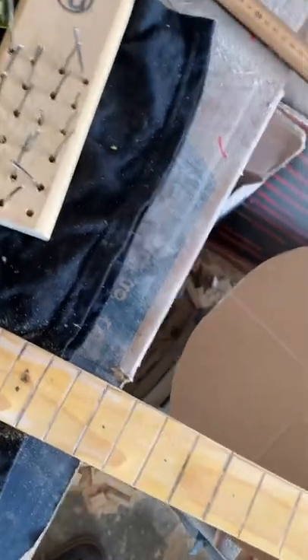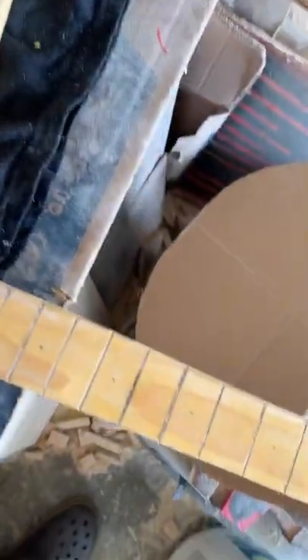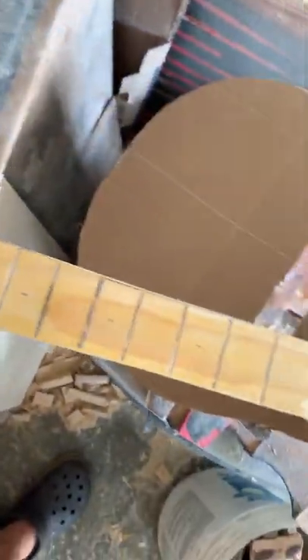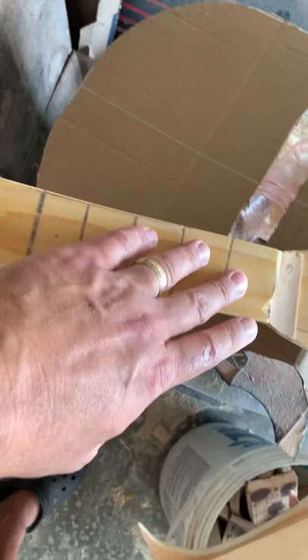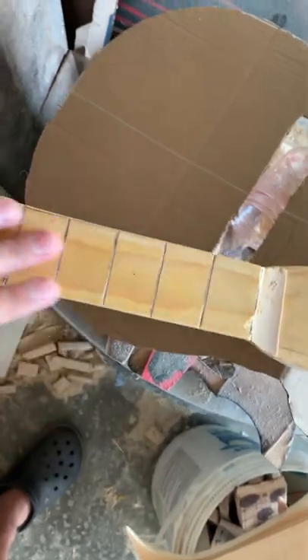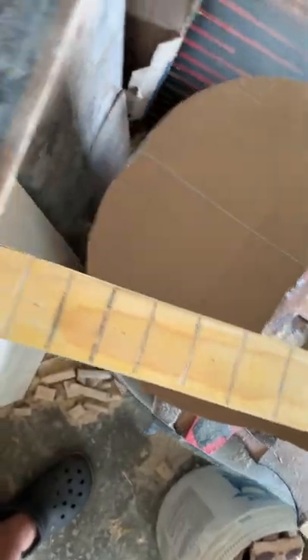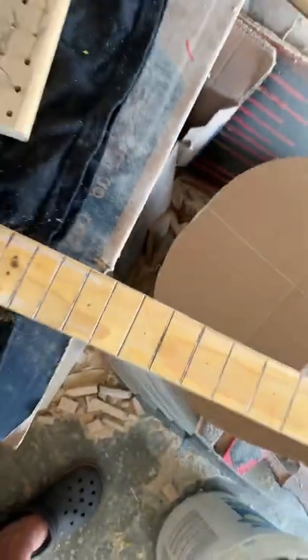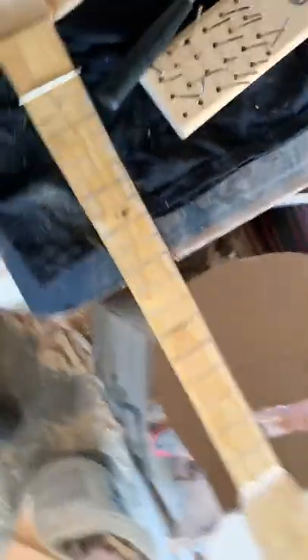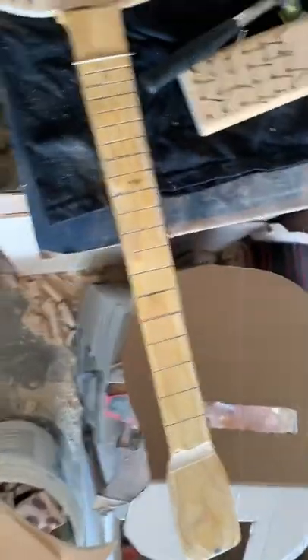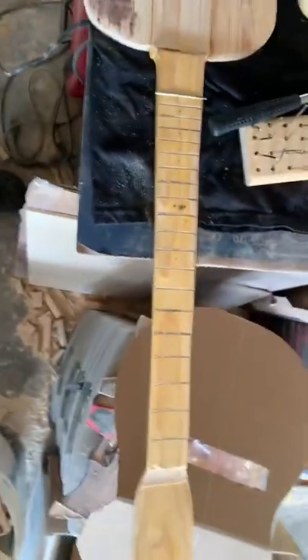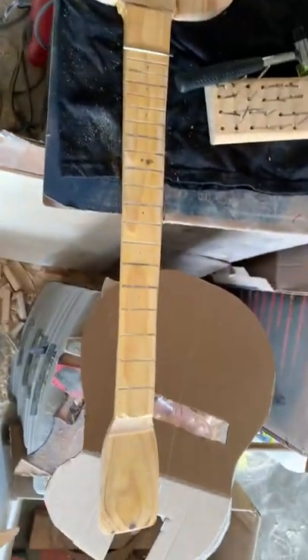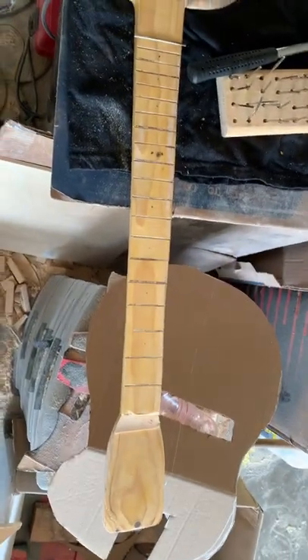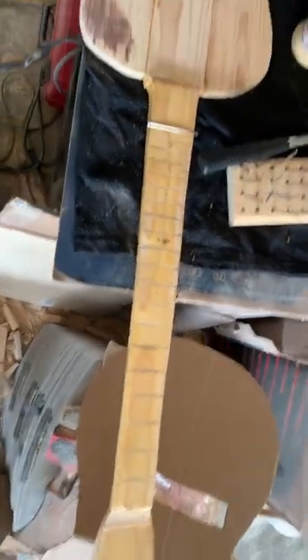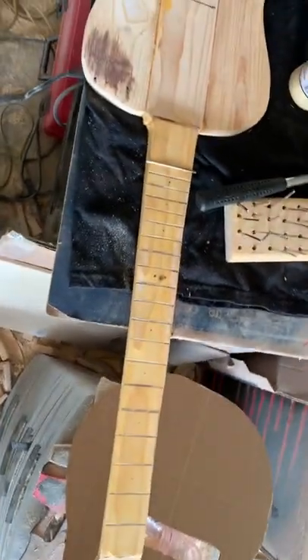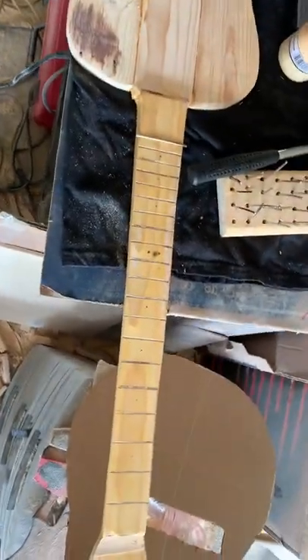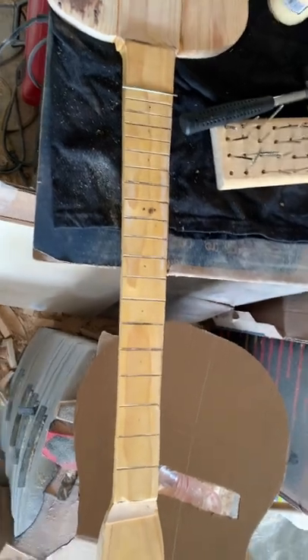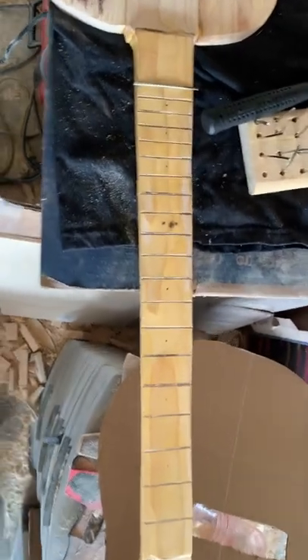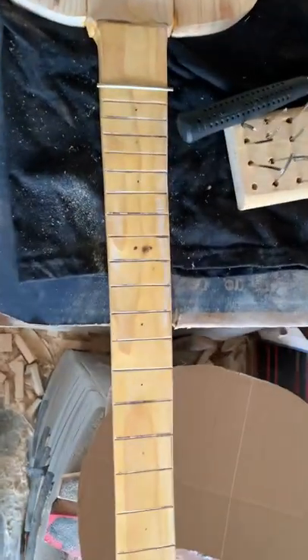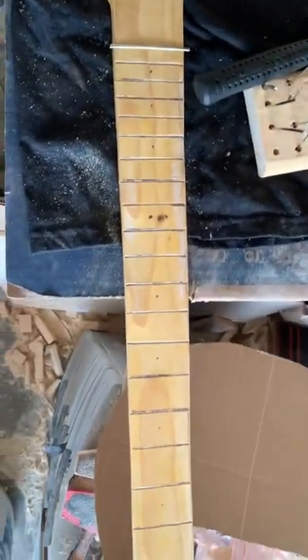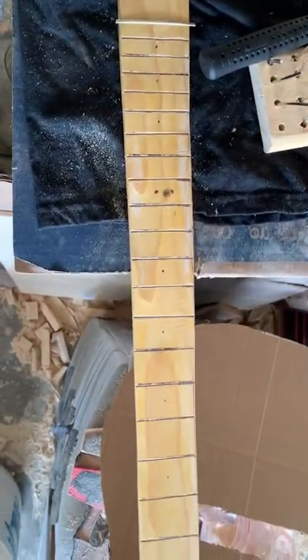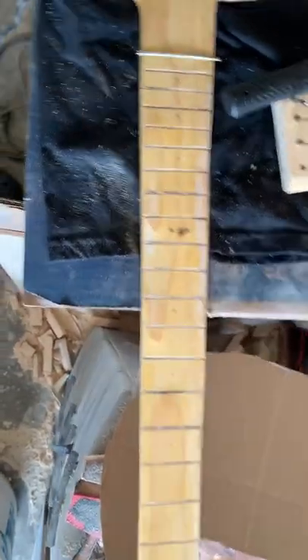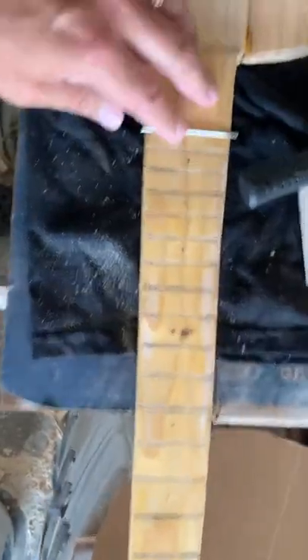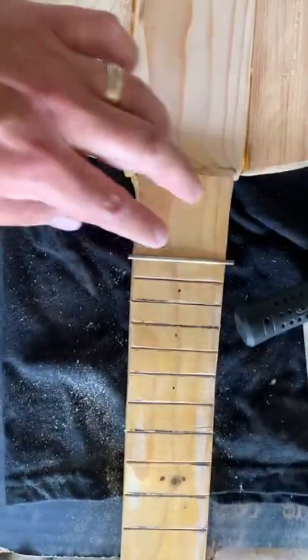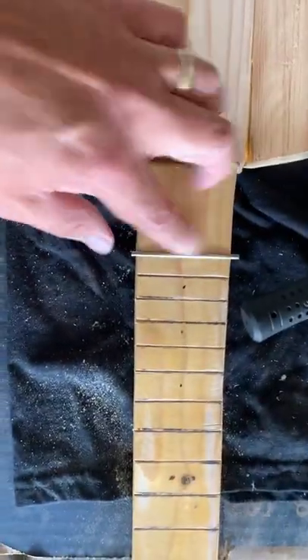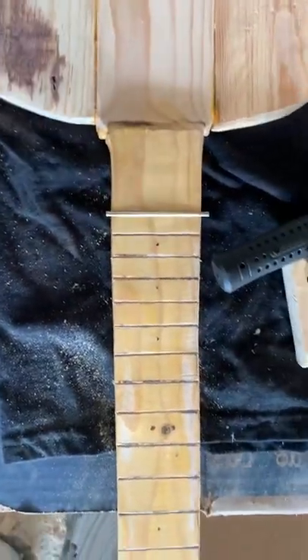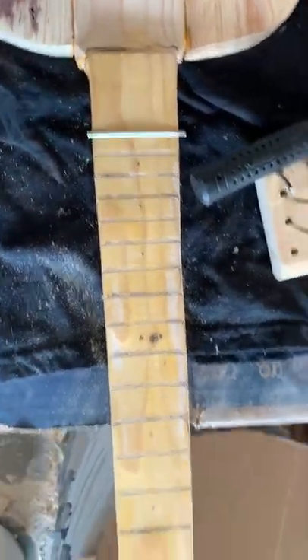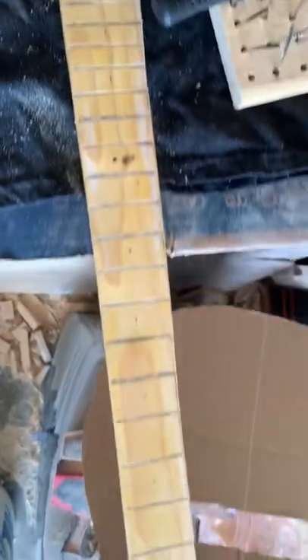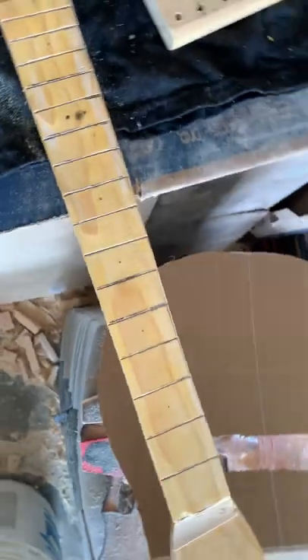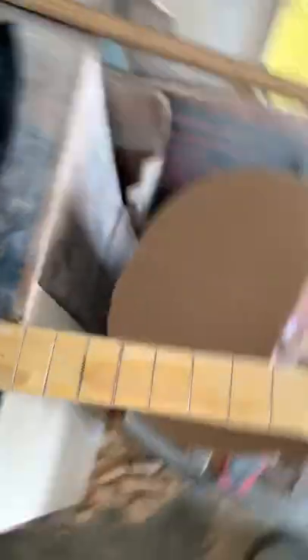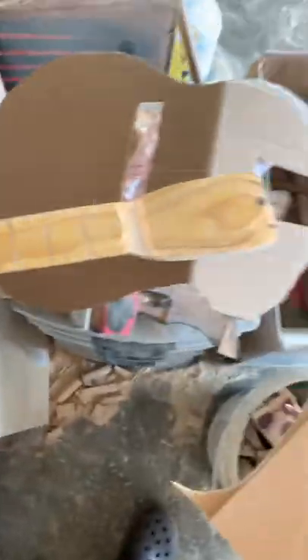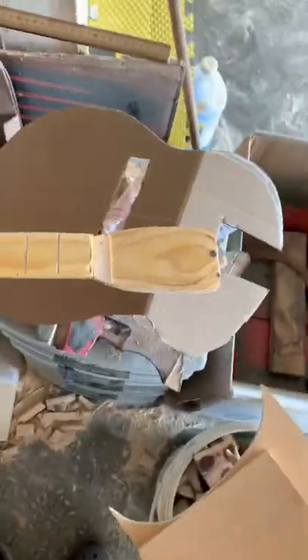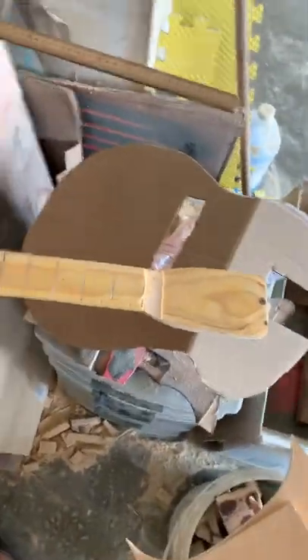This was all built from just a two-by-four. I got the frets slotted and I'm starting to put in the fret bars, so that's it for now.